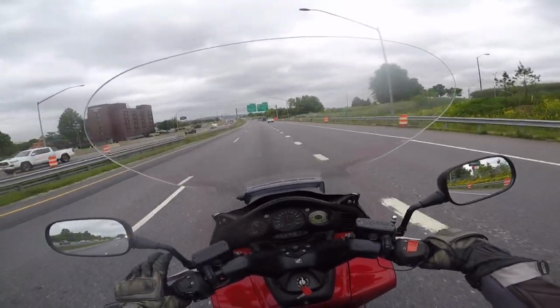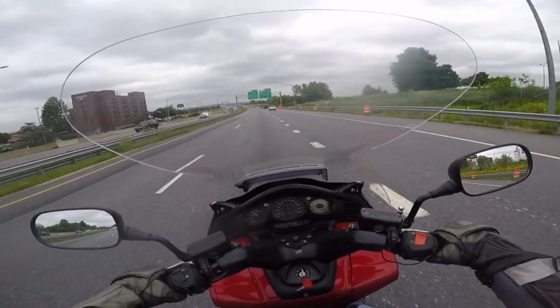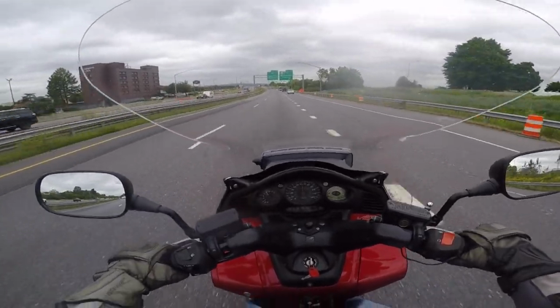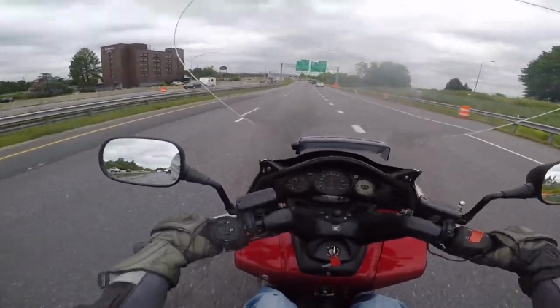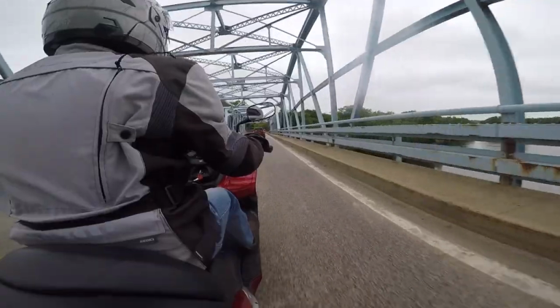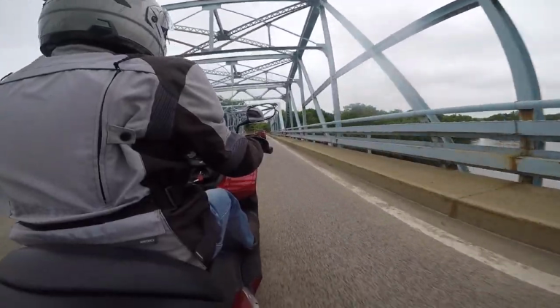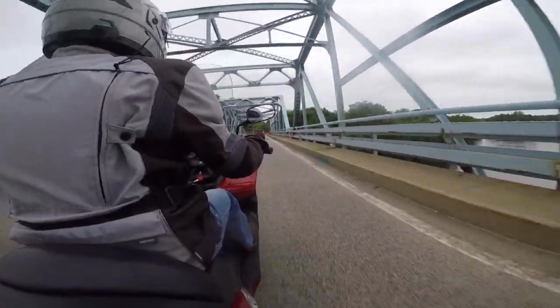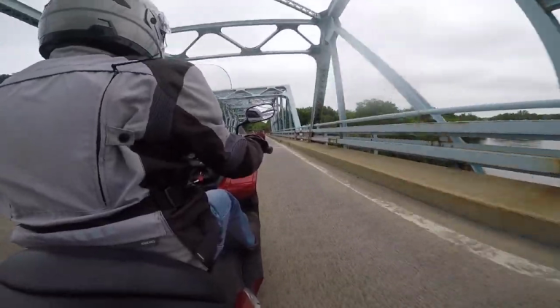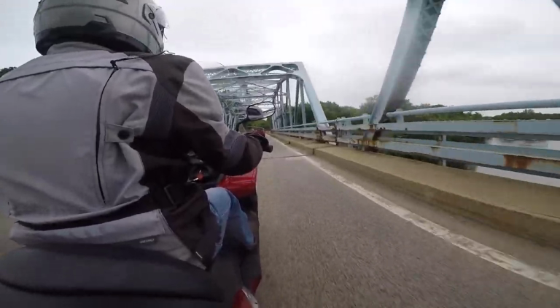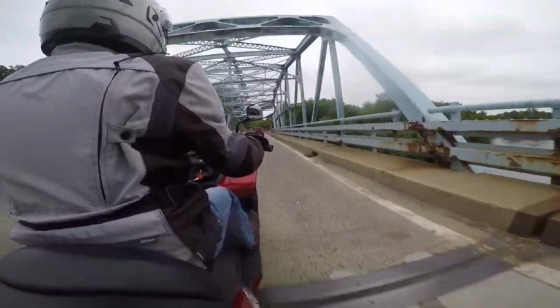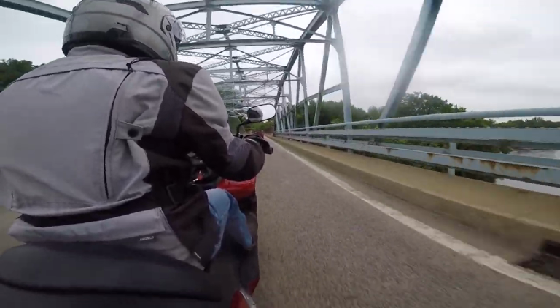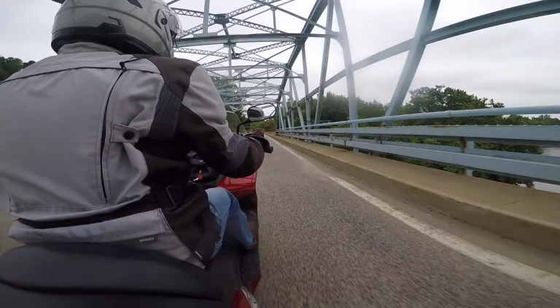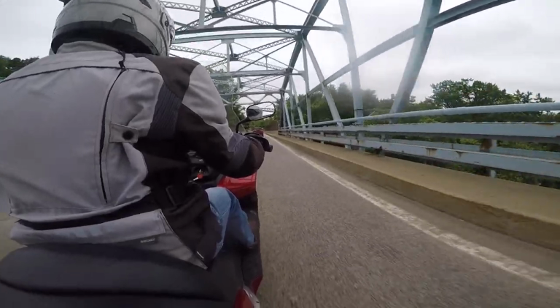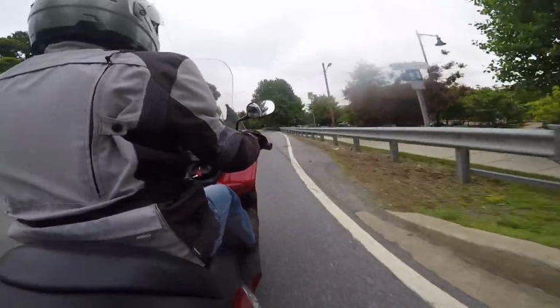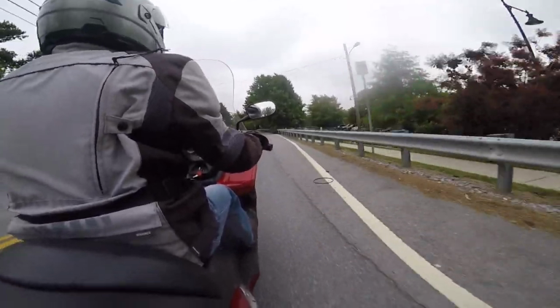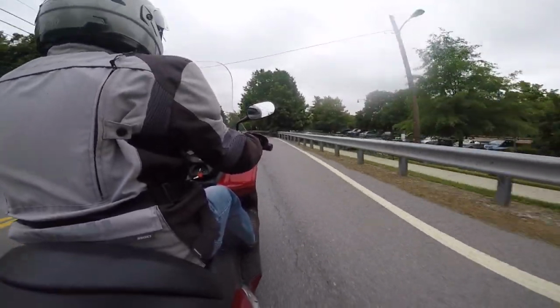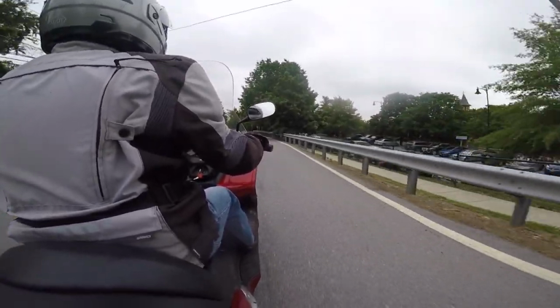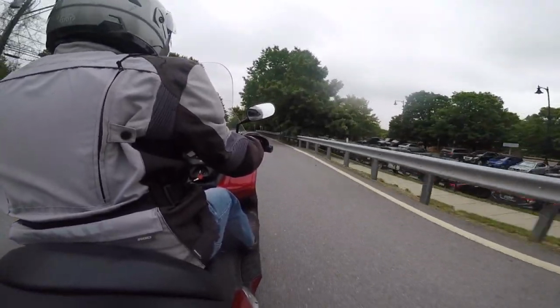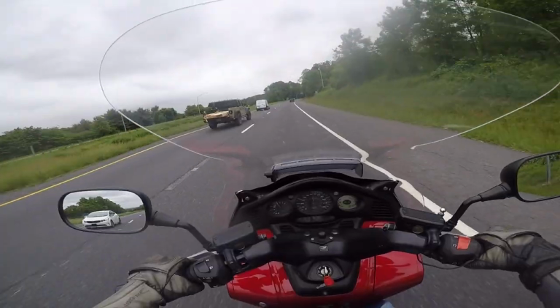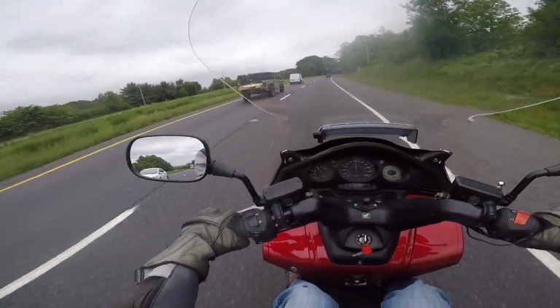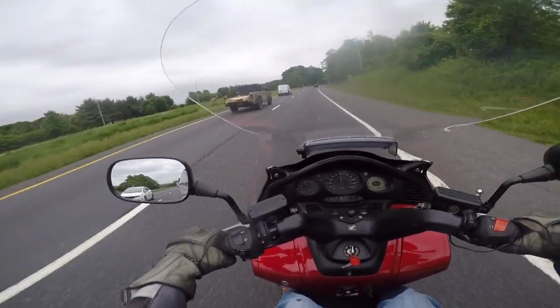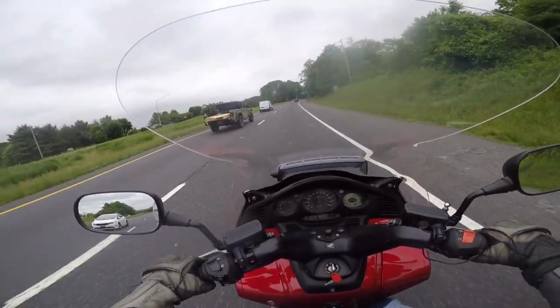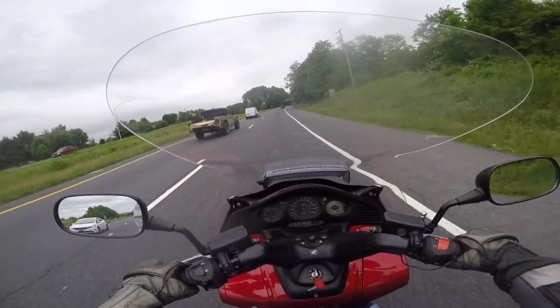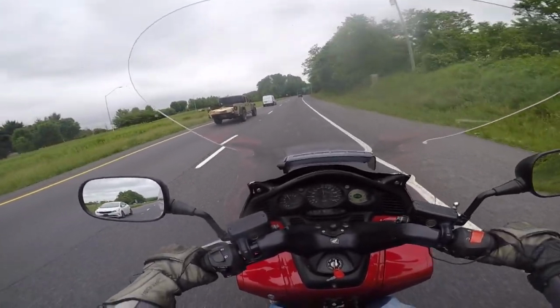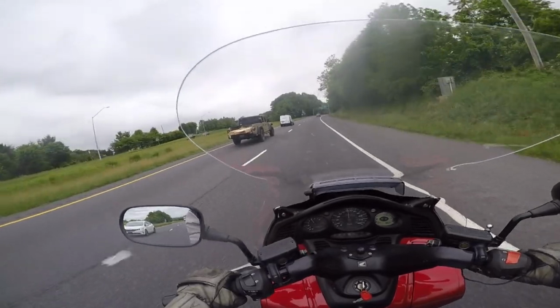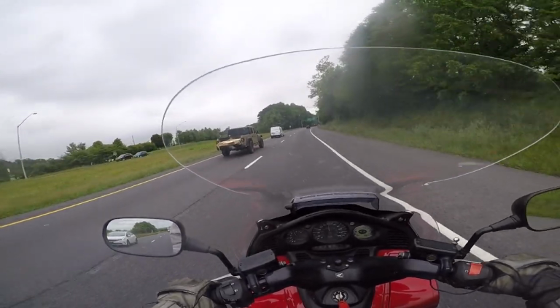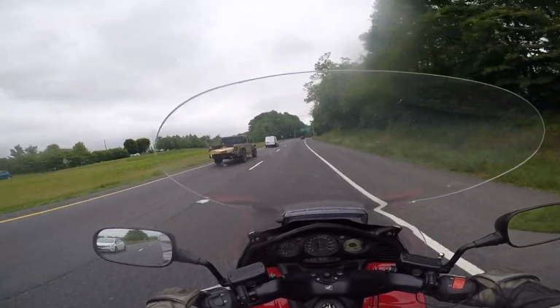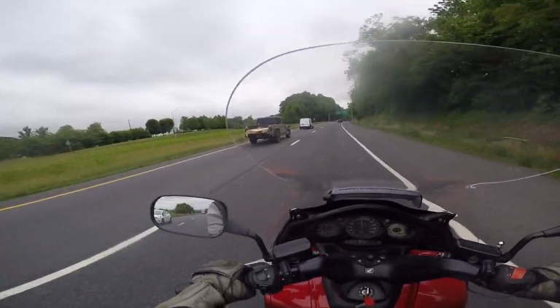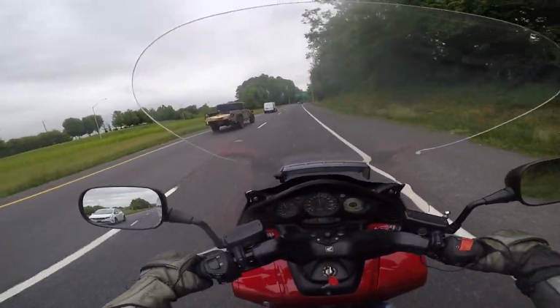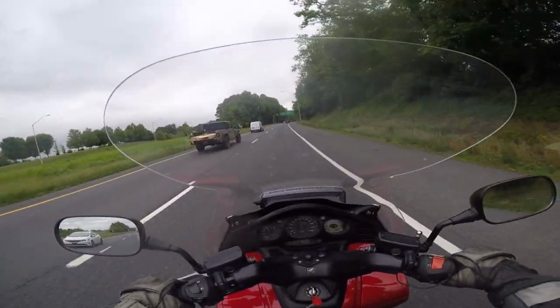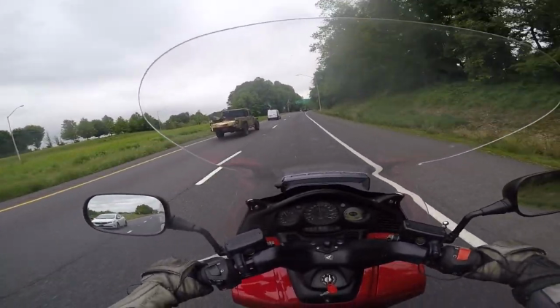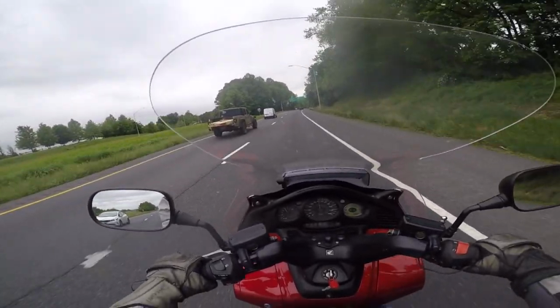That higher RPM is the reason this thing uses quite a bit more fuel than a comparable motorcycle. — And look at this Jeep actually using it for something; I thought you only drove those things to Starbucks.